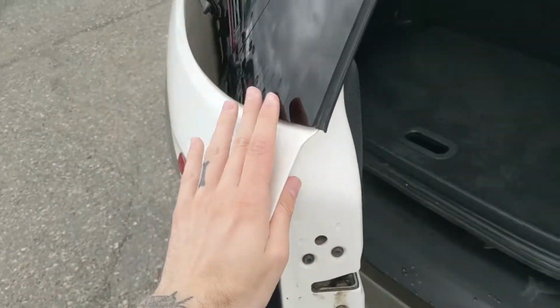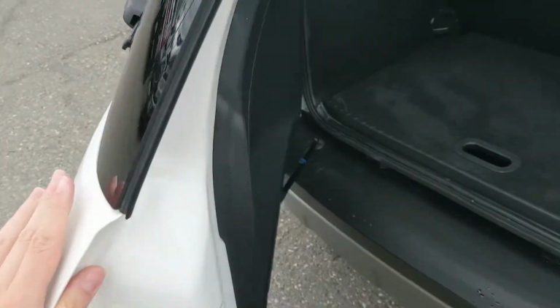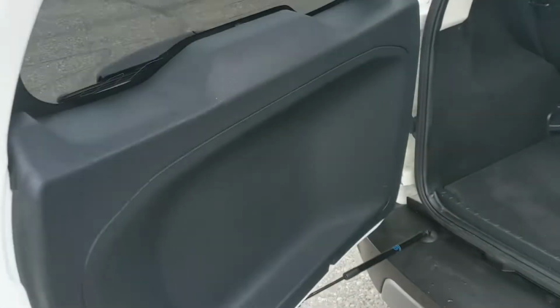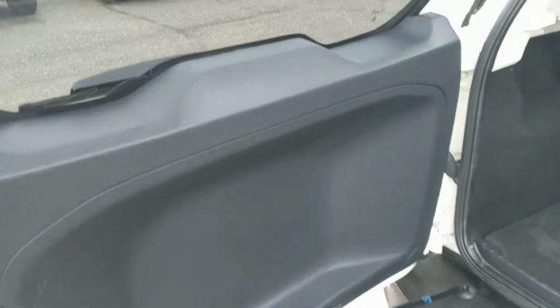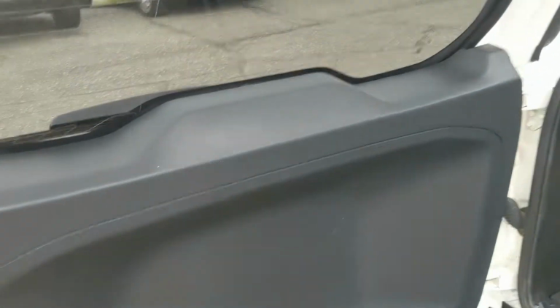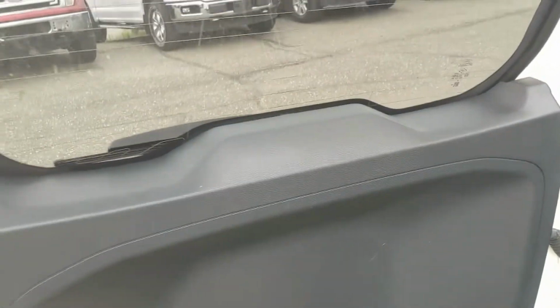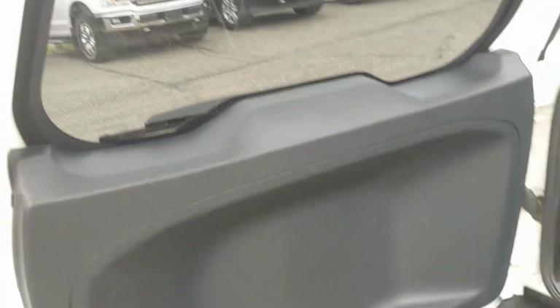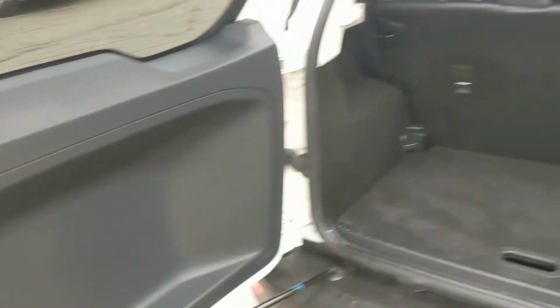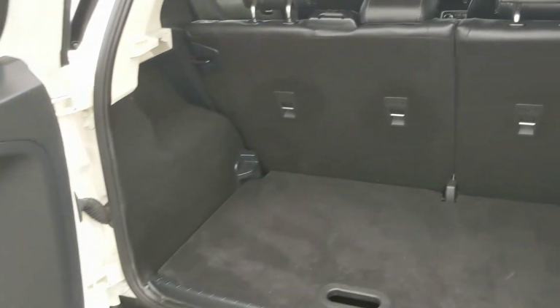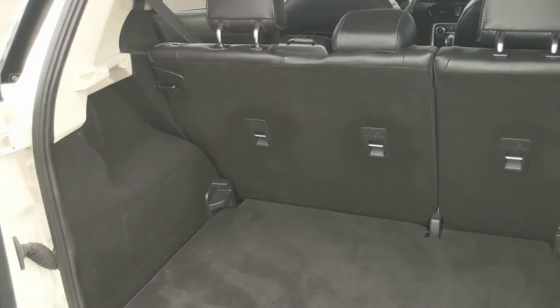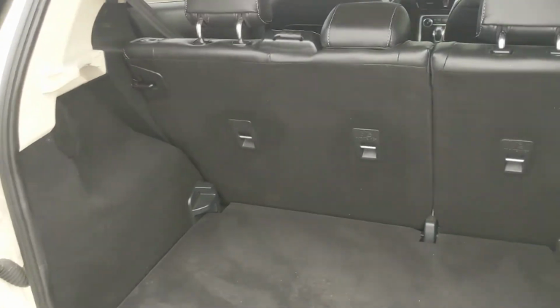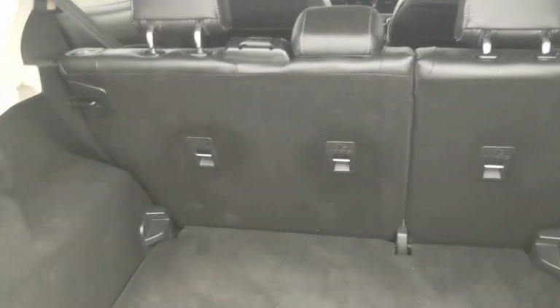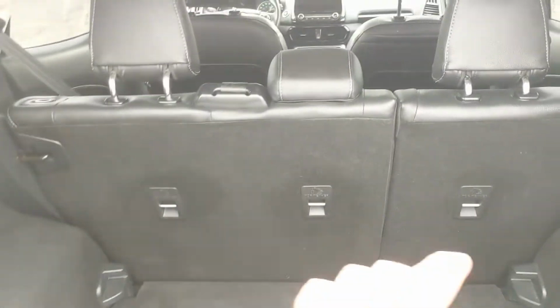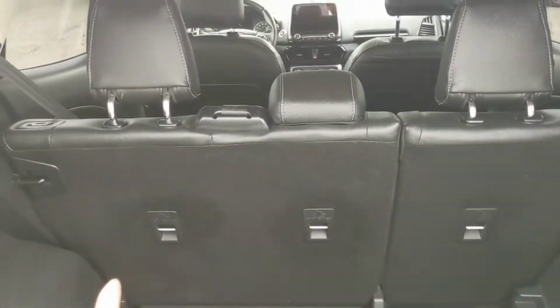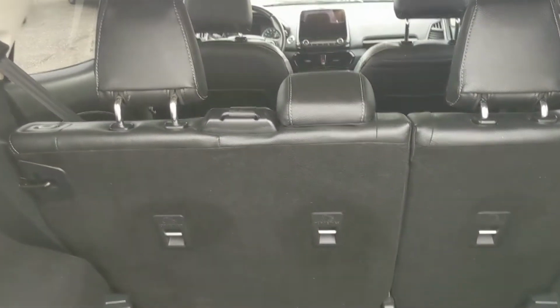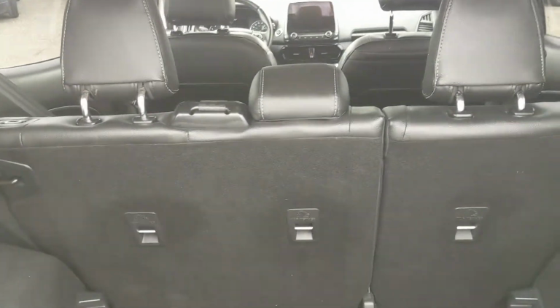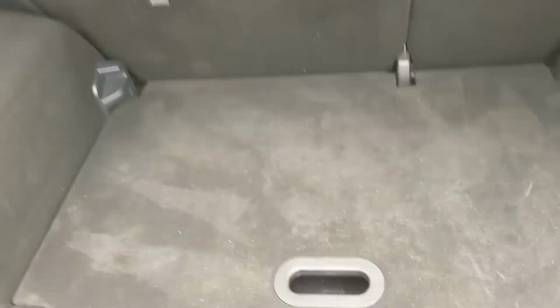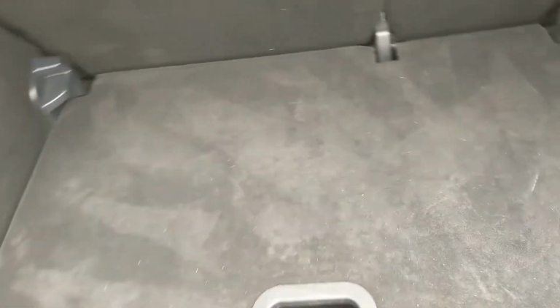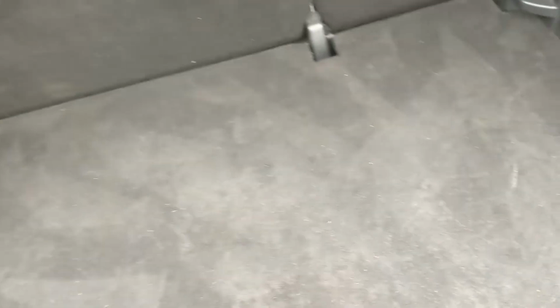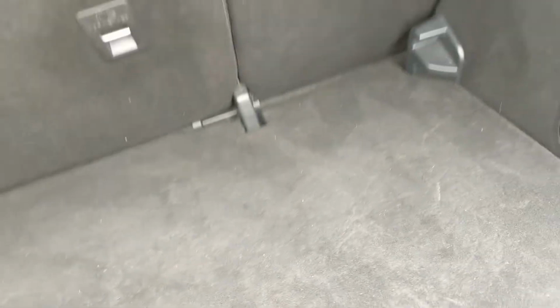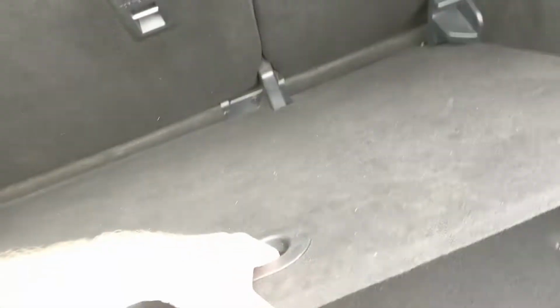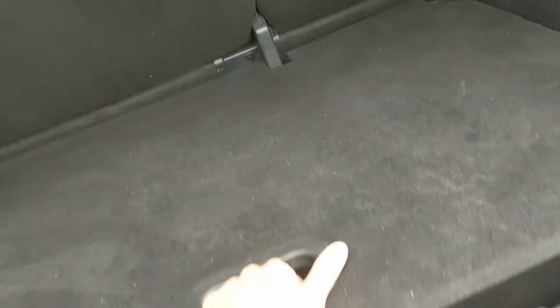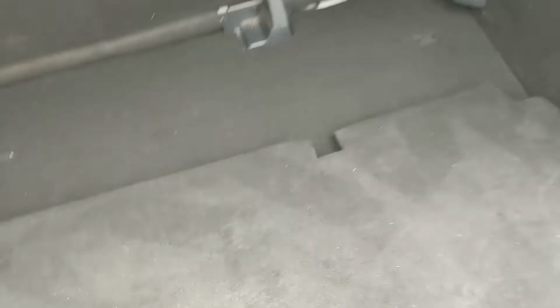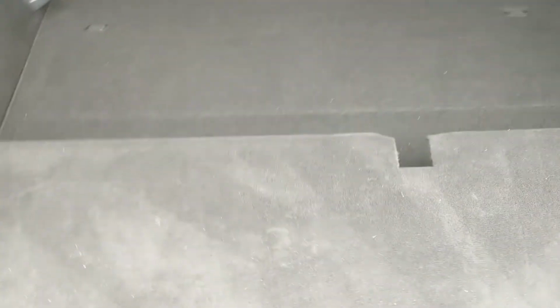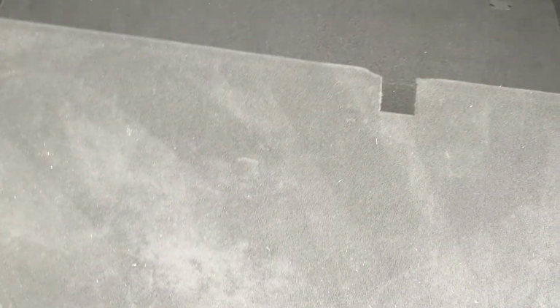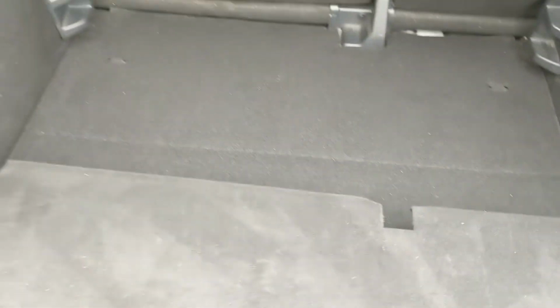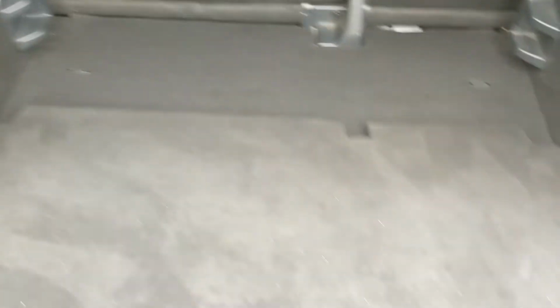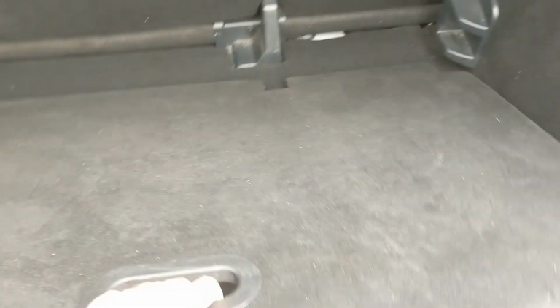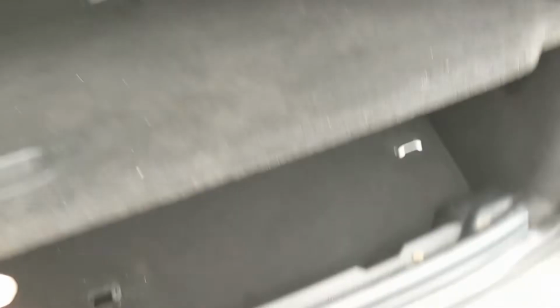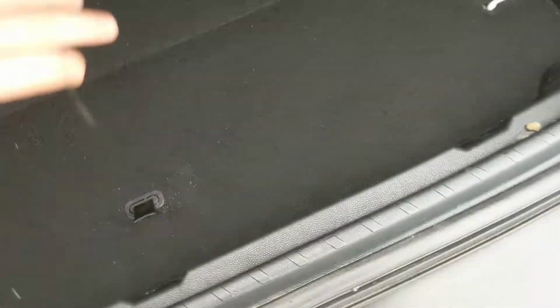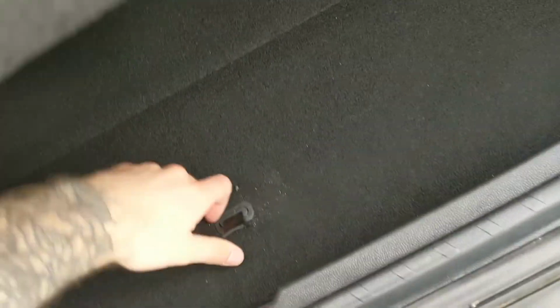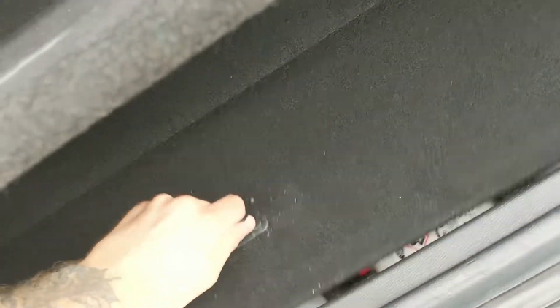You have your cargo area which can always be expanded by folding down the rear seat. You have your cargo floor here which can be taken out and adjusted in height depending on what you need it for. And then under here you have your tire repair kit and stuff like that.